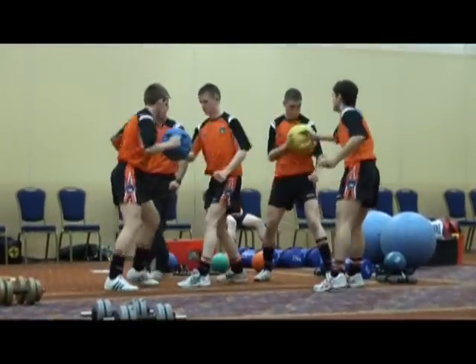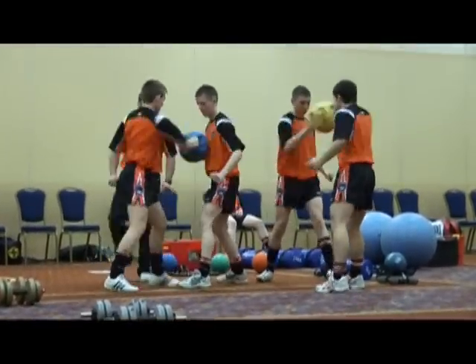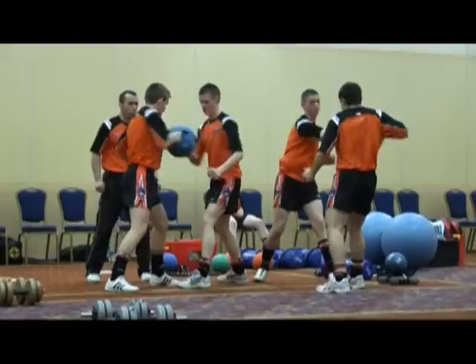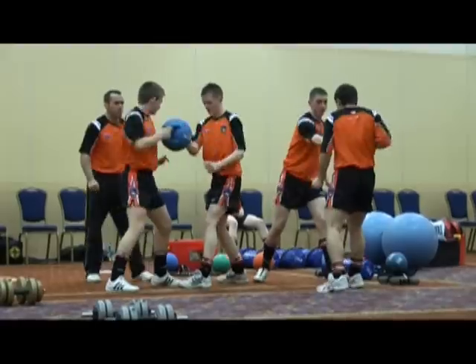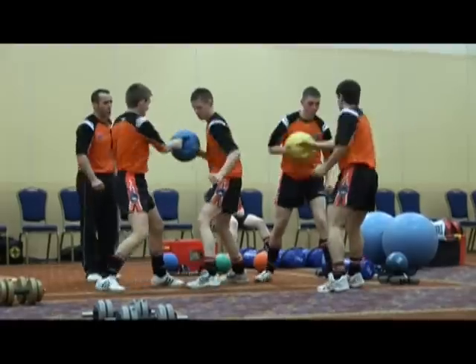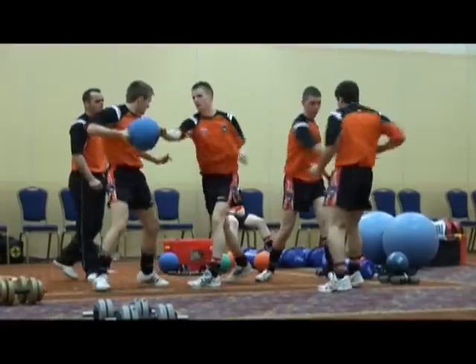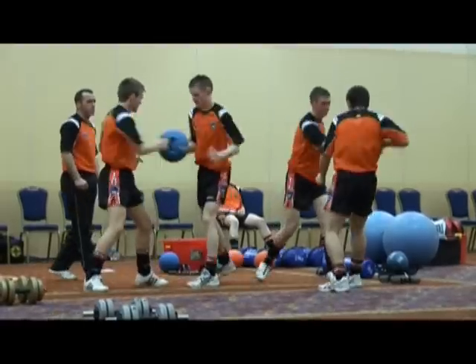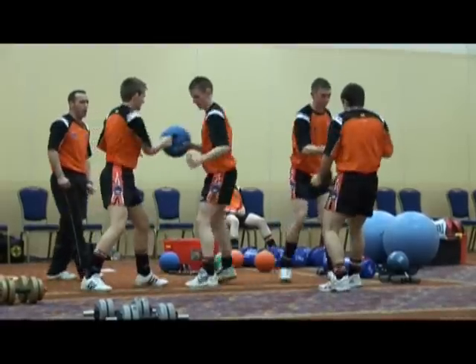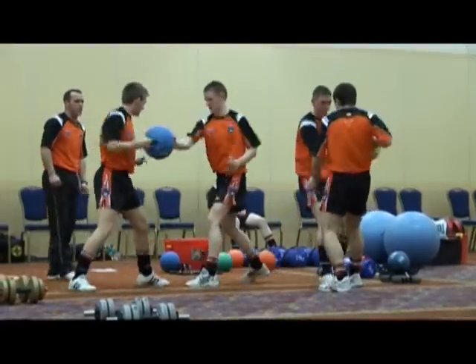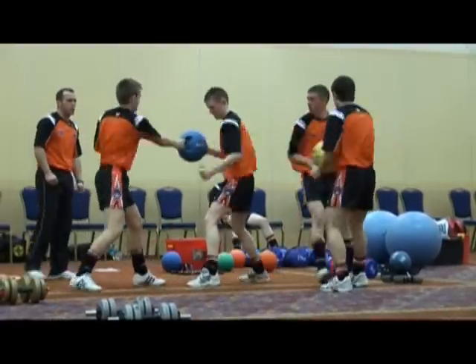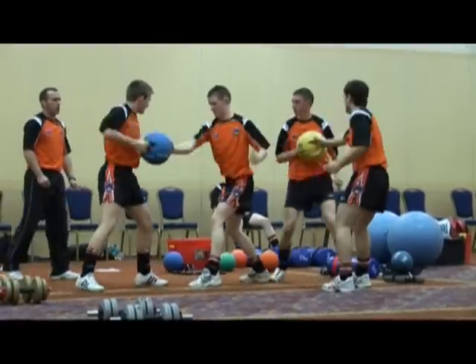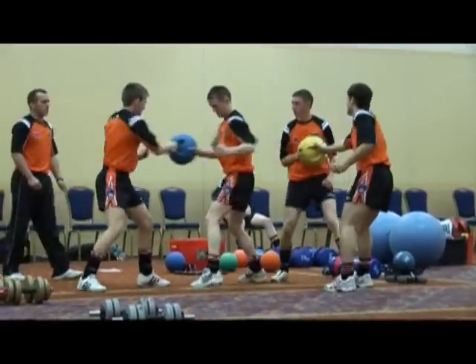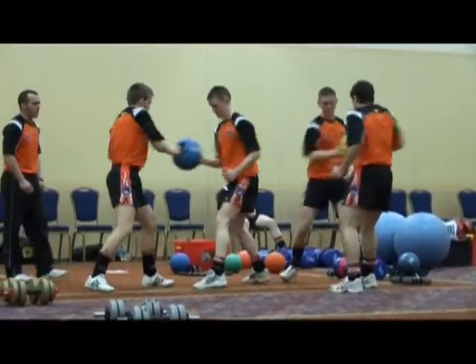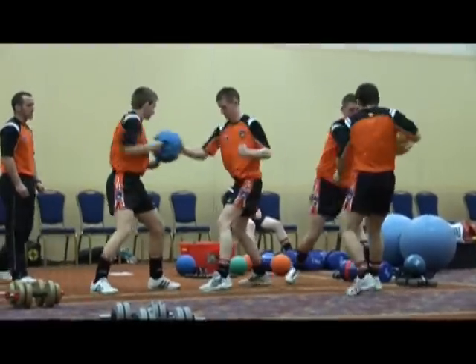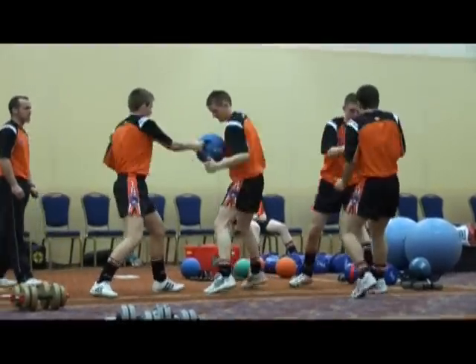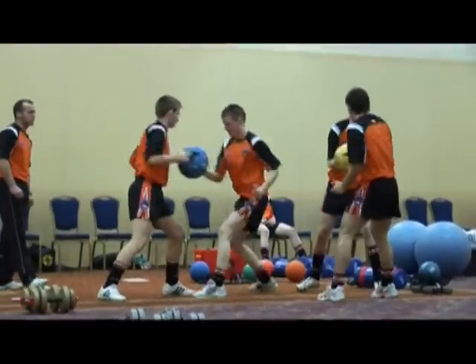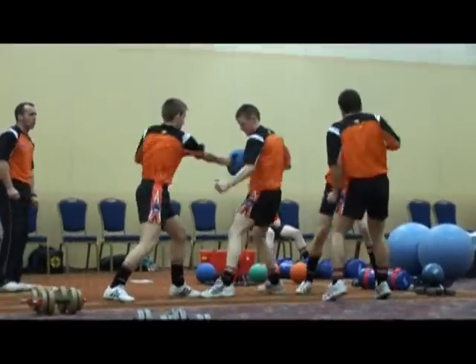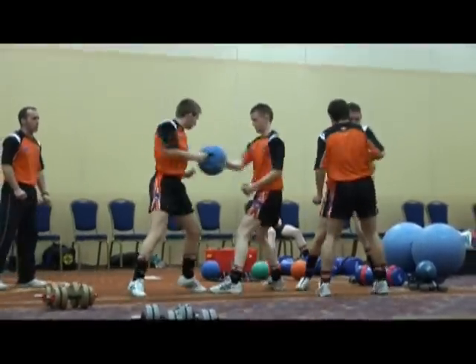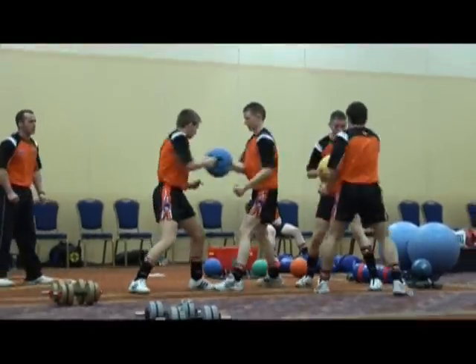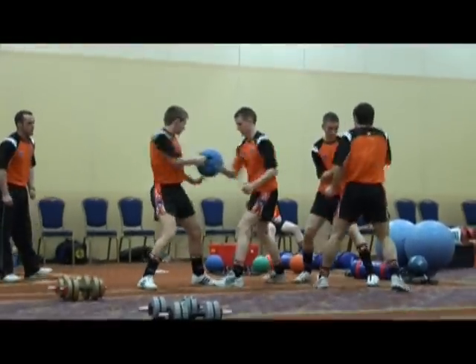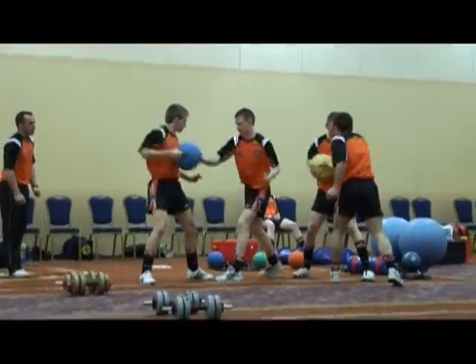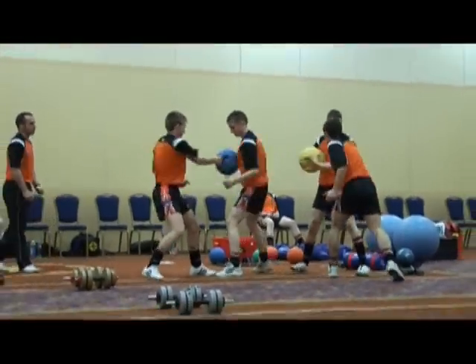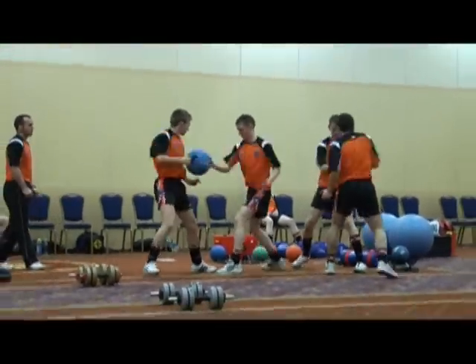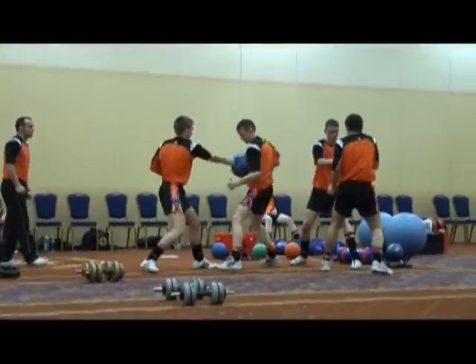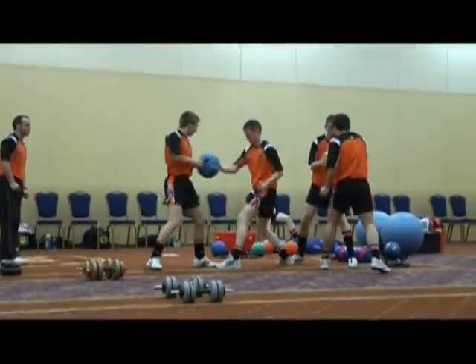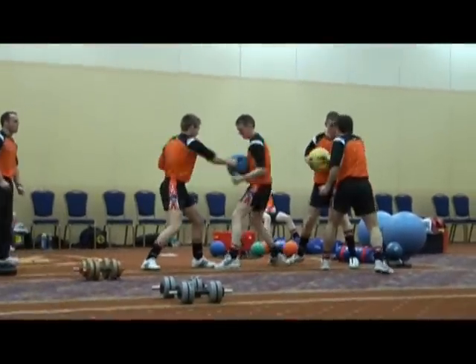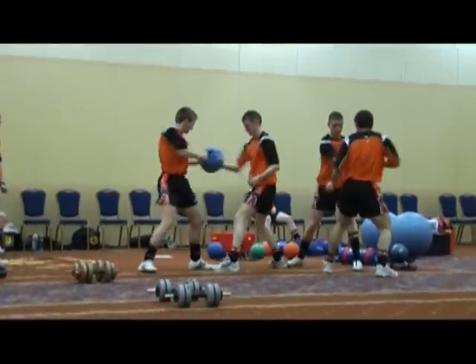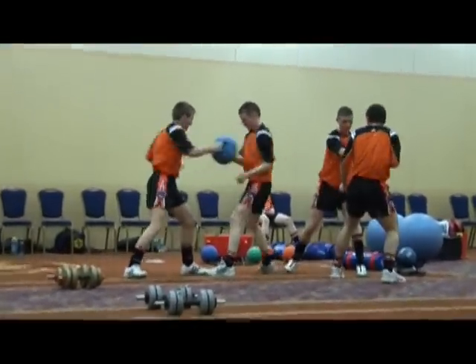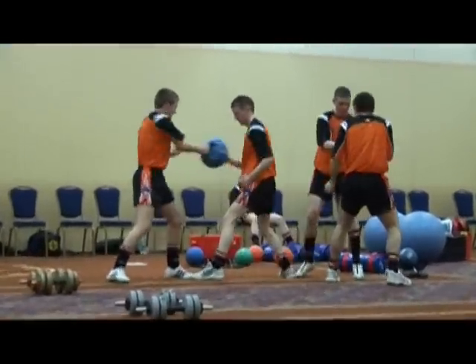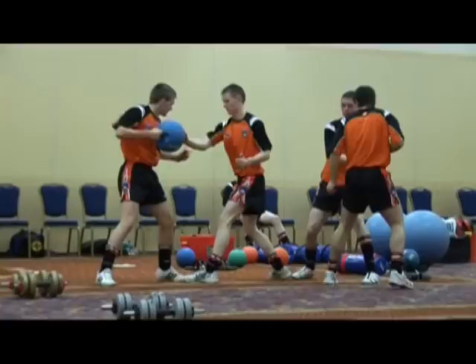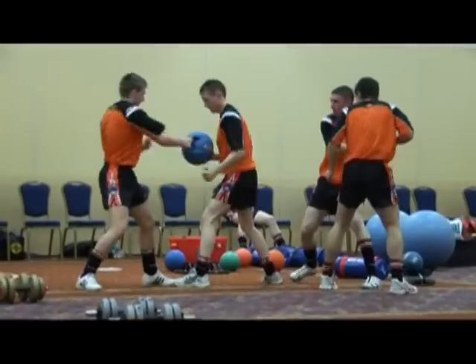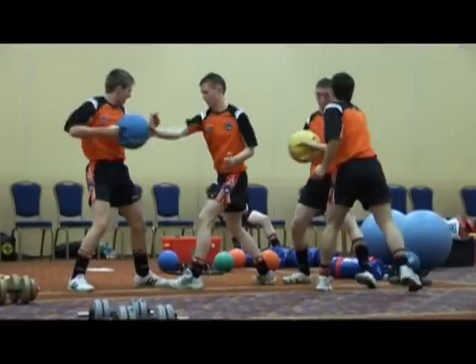That's it, come on! You keep the ball off him — keep the ball off him, that's it. Keep the ball off him. Good, keep going!